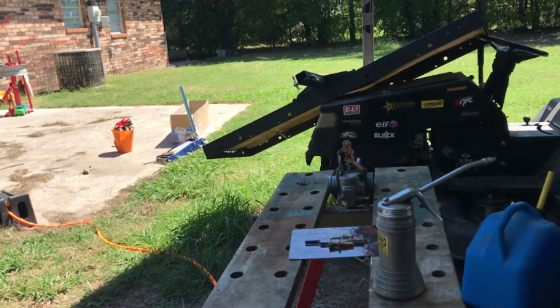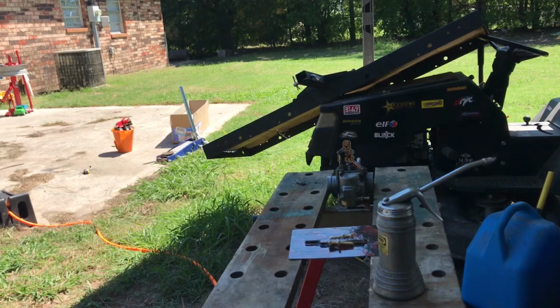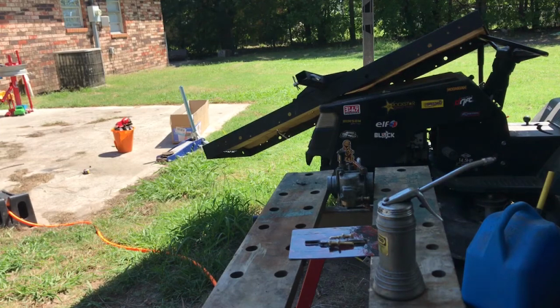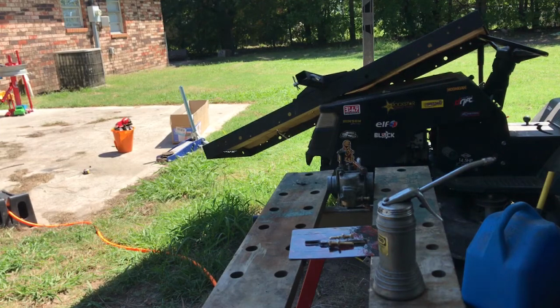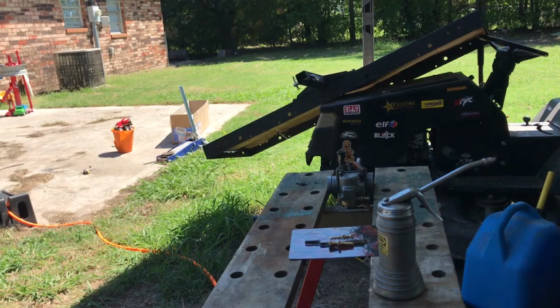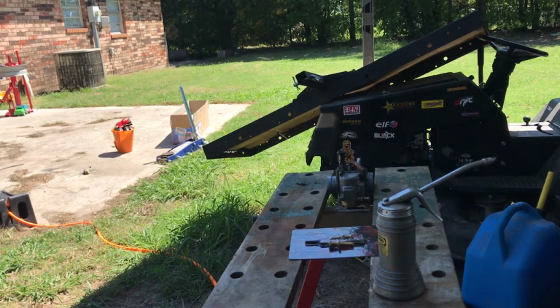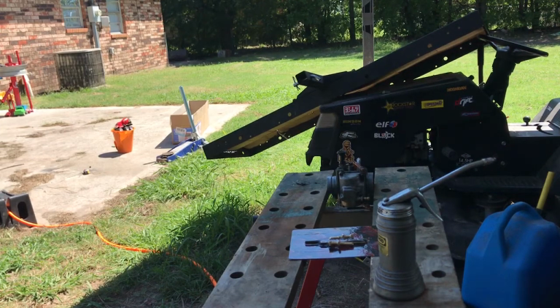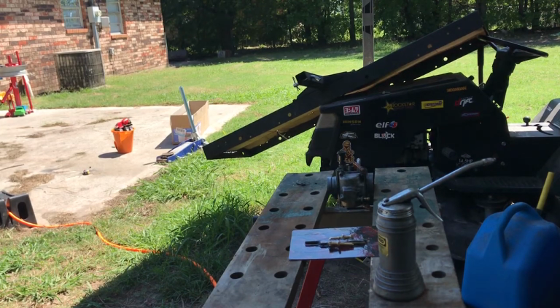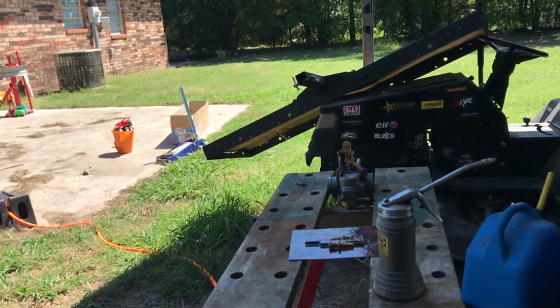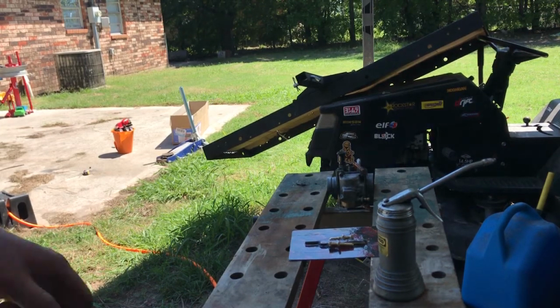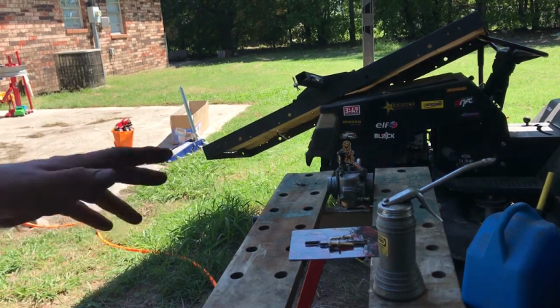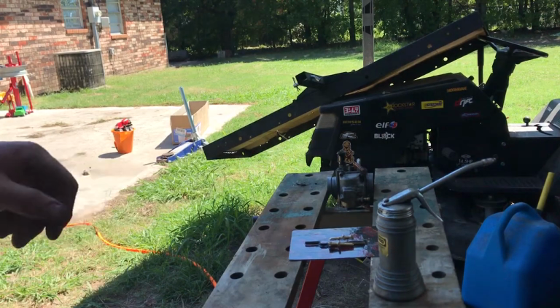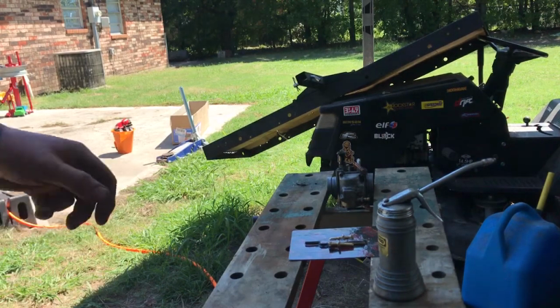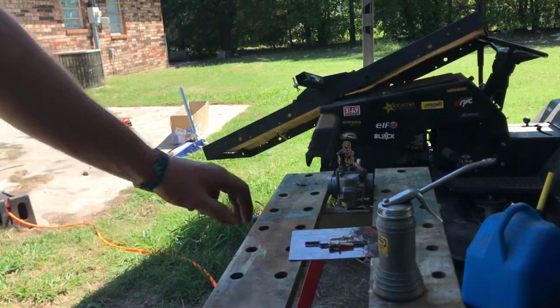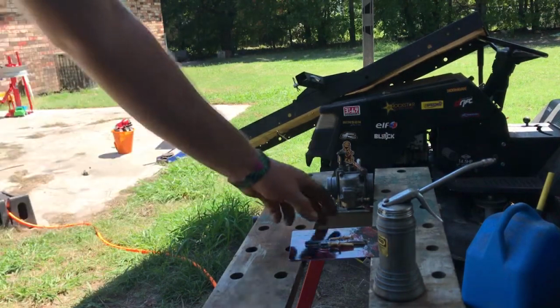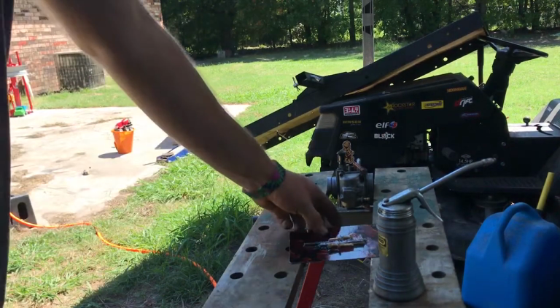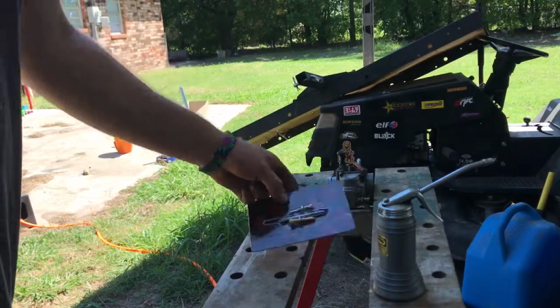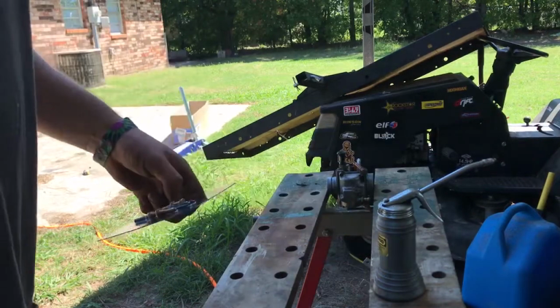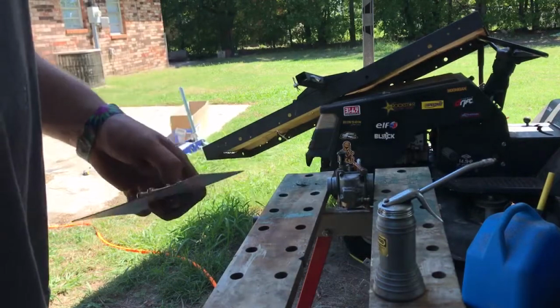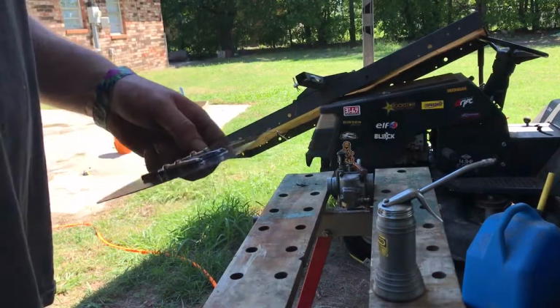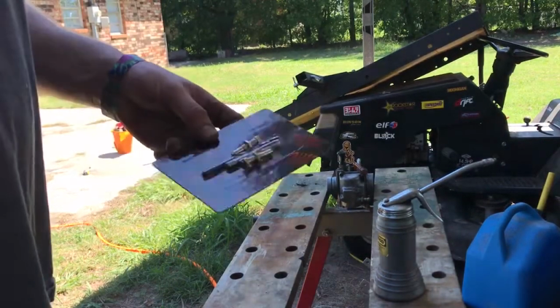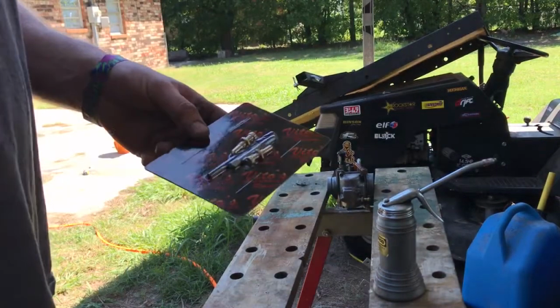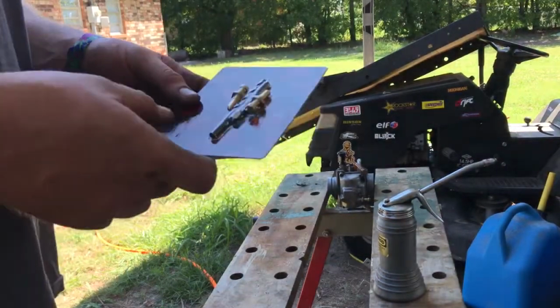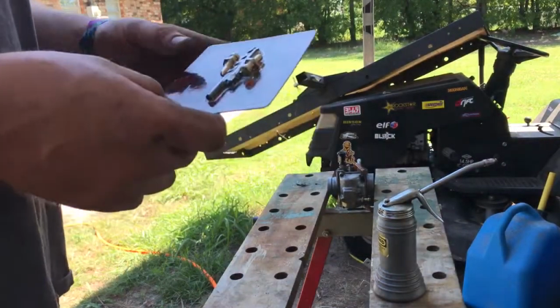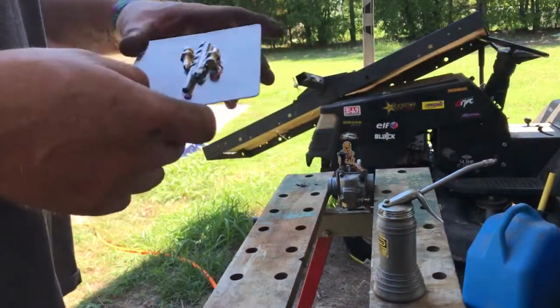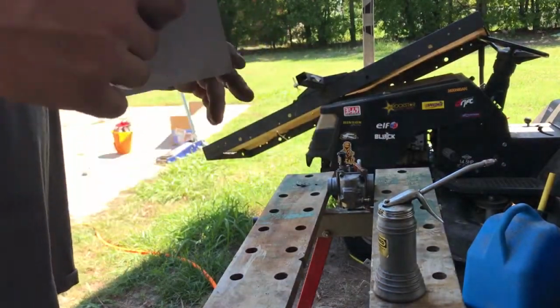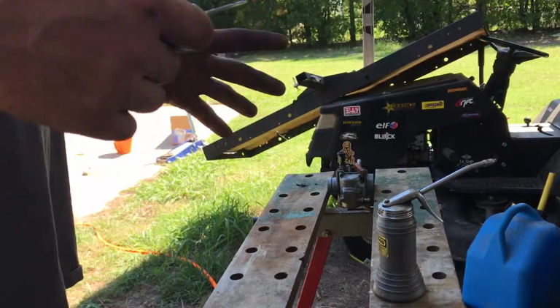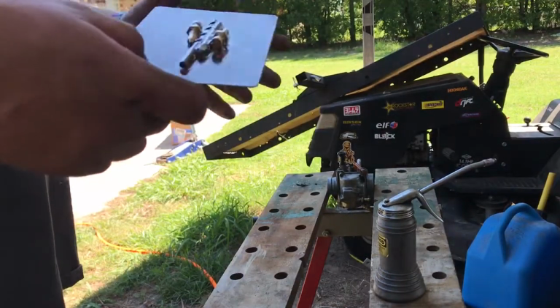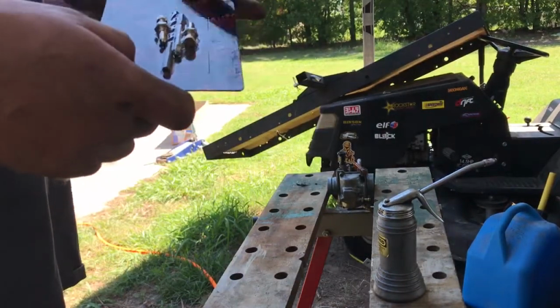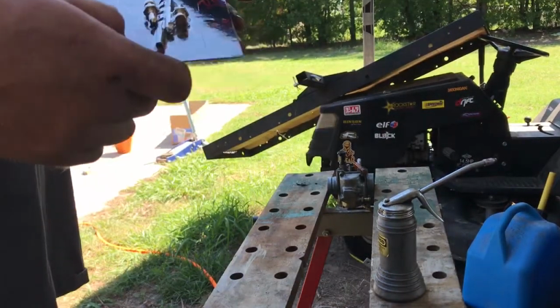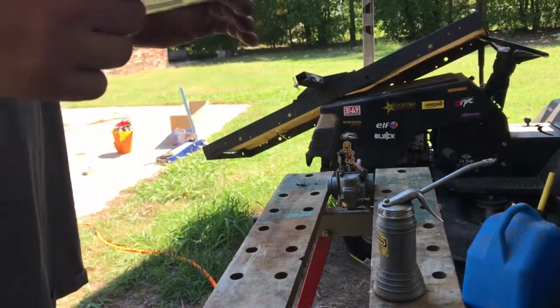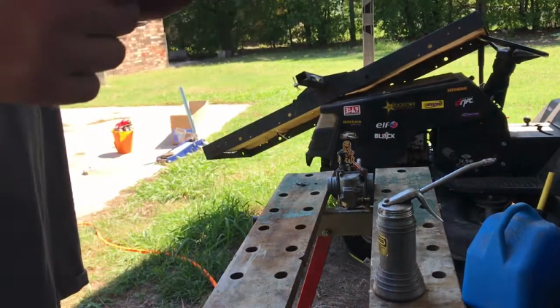I'm just going to make a video here of putting the idle screws in the Banshee carburetor. If you remove the TORS, then it ain't going to idle.